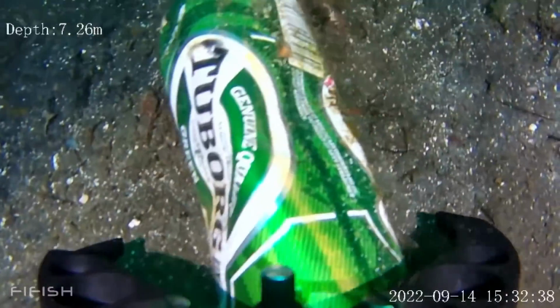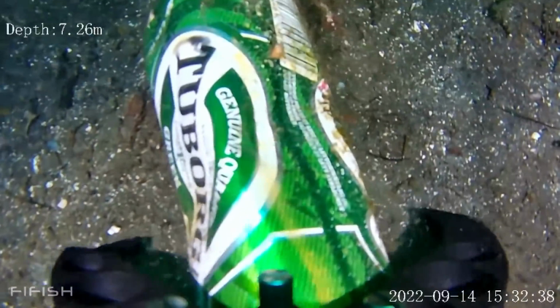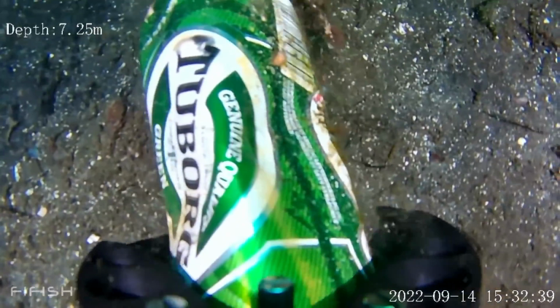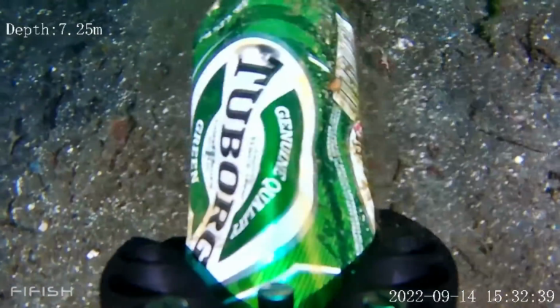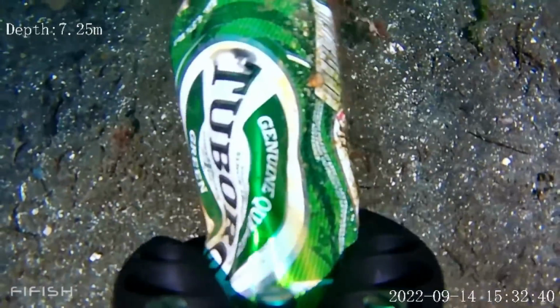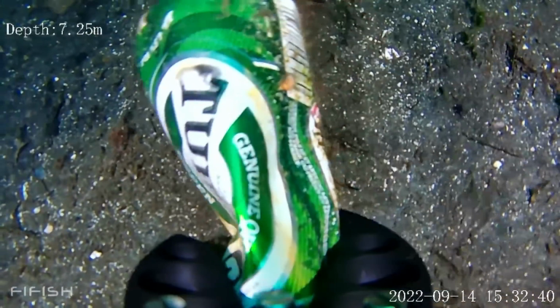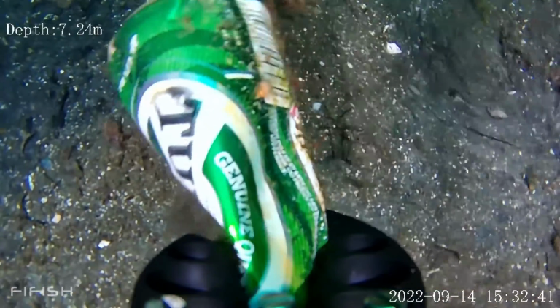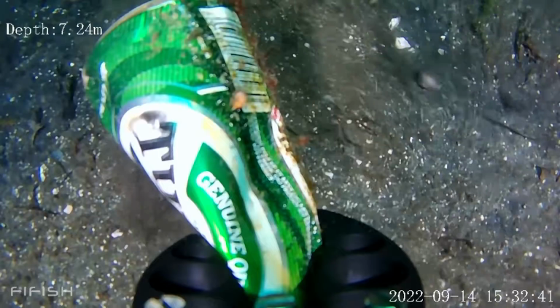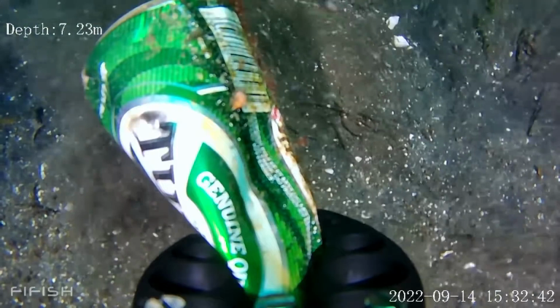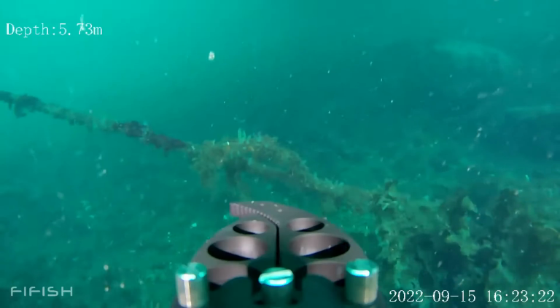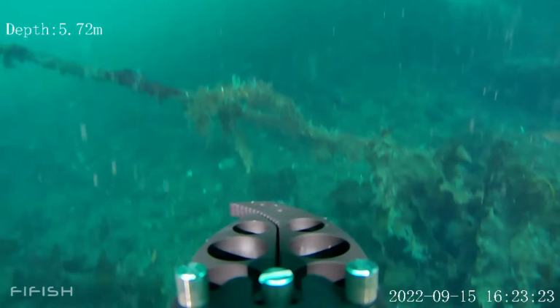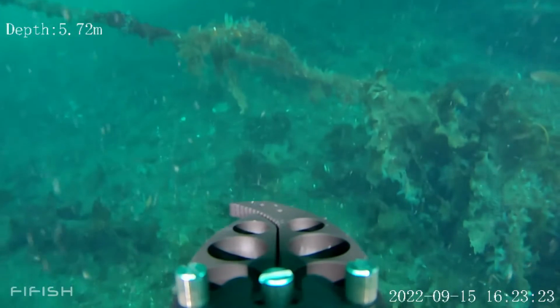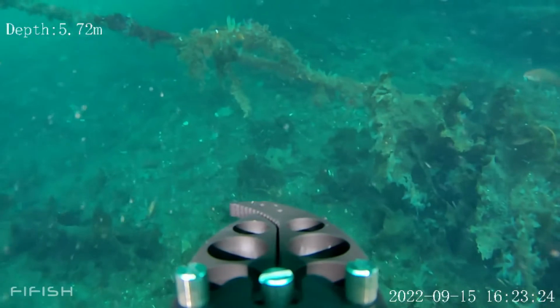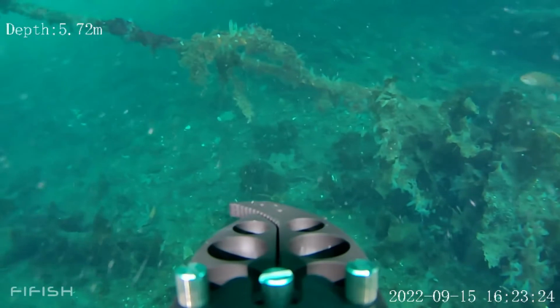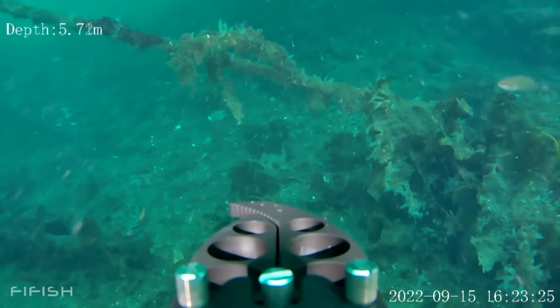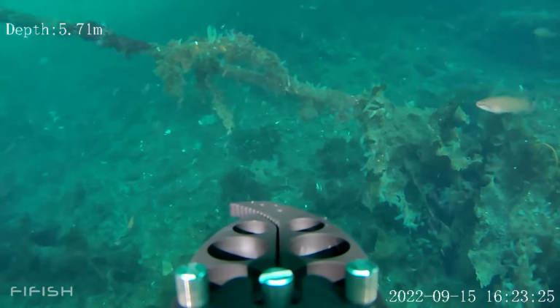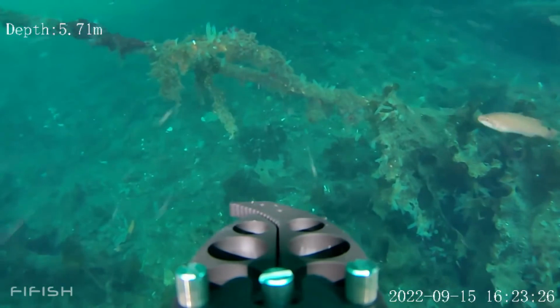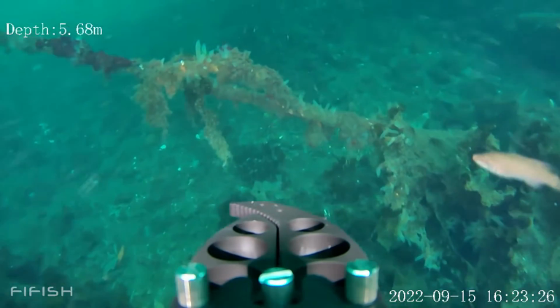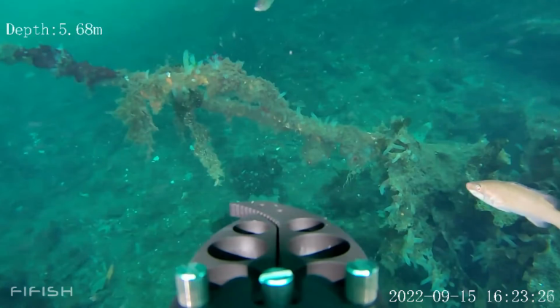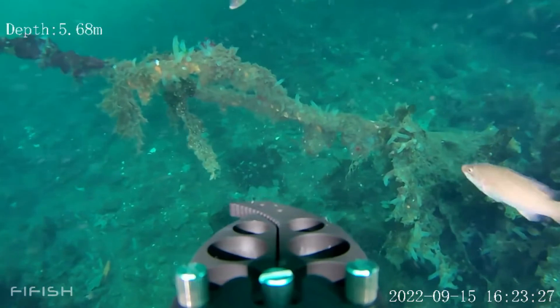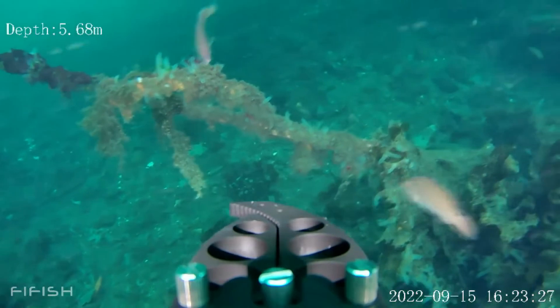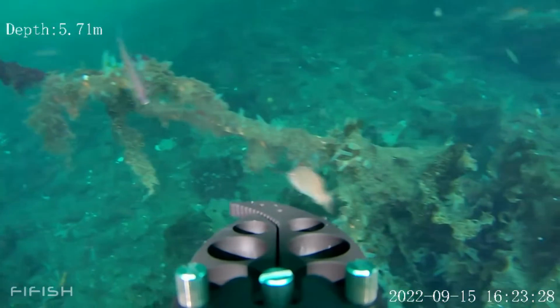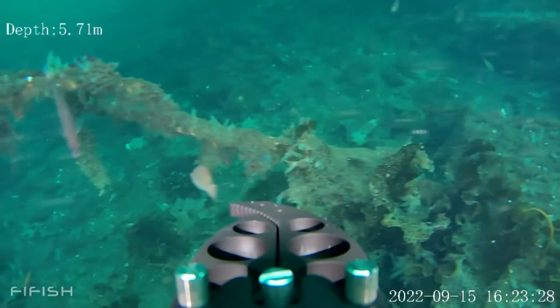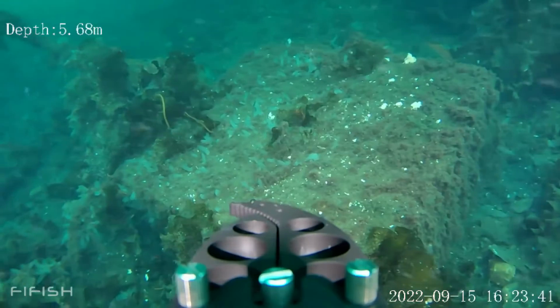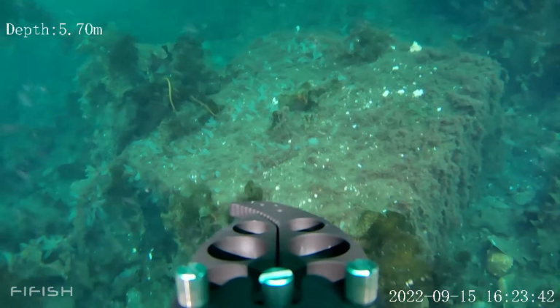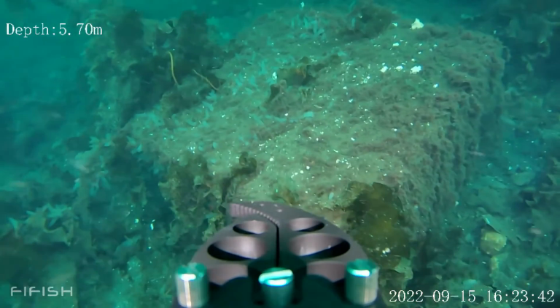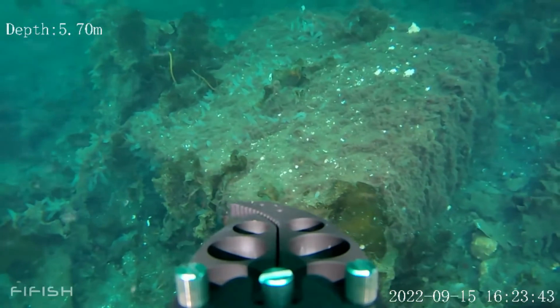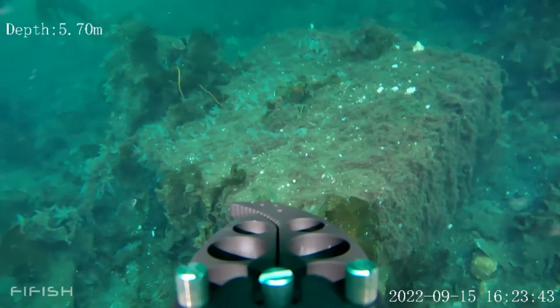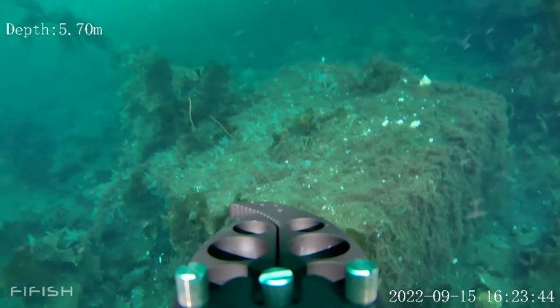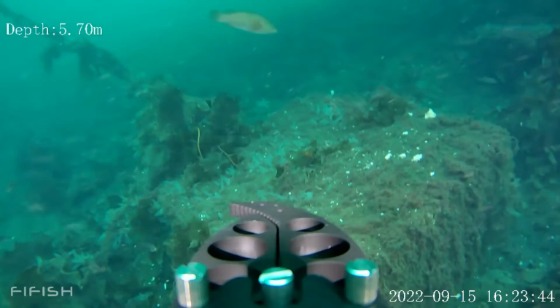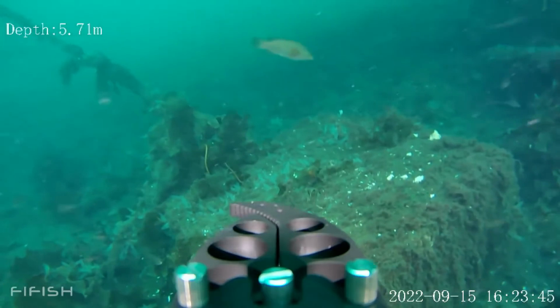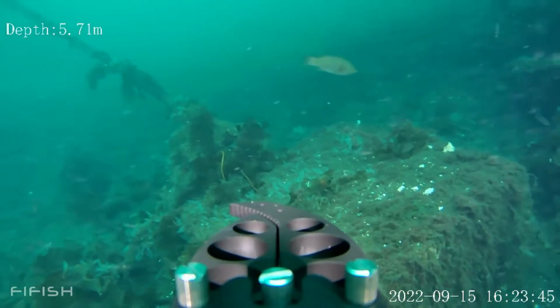So there are many good reasons to have this thing on board. Here I'm checking my moorings for my floating dock where Tessie is tied up. It's great to know that everything looks good down there before the upcoming winter storms set in.